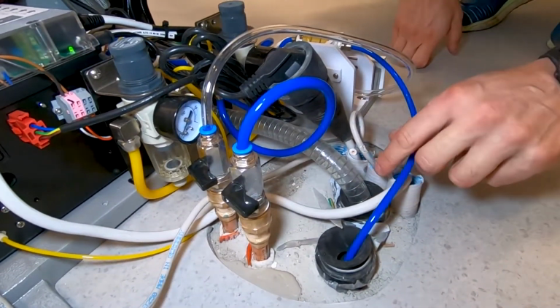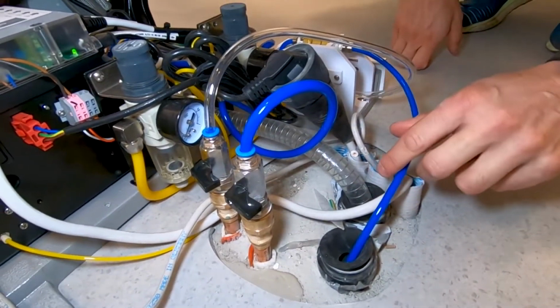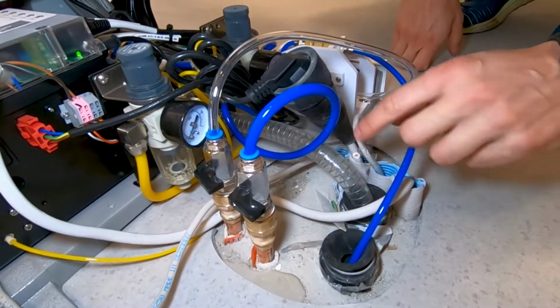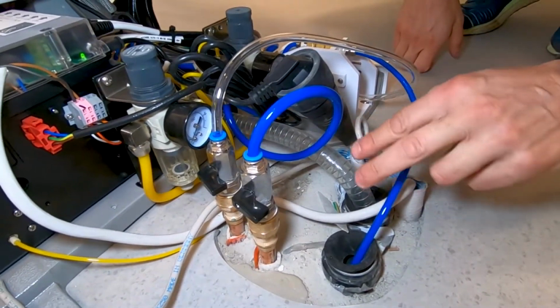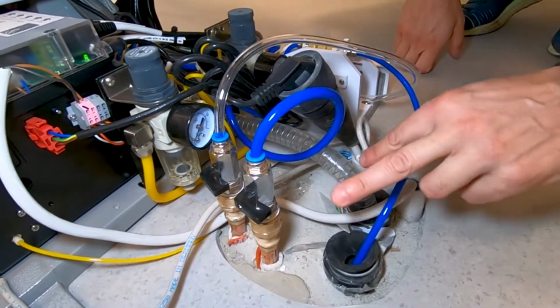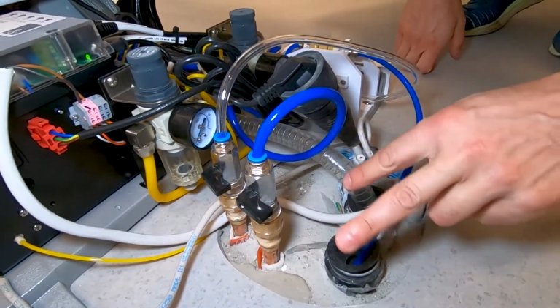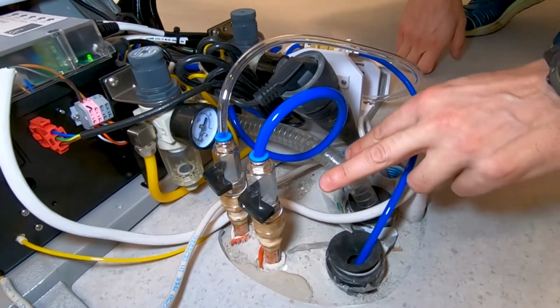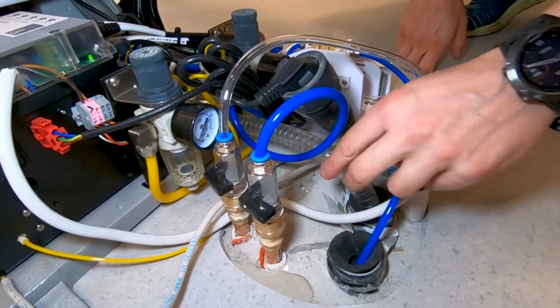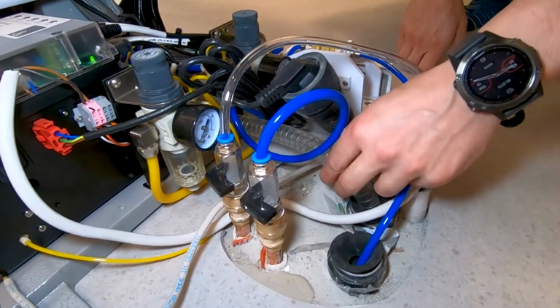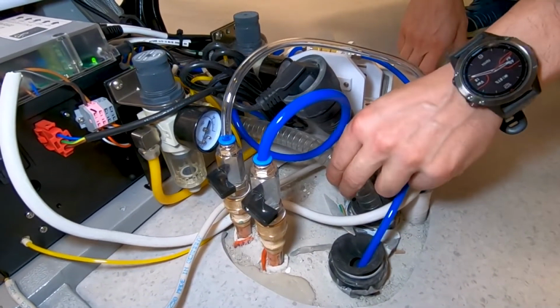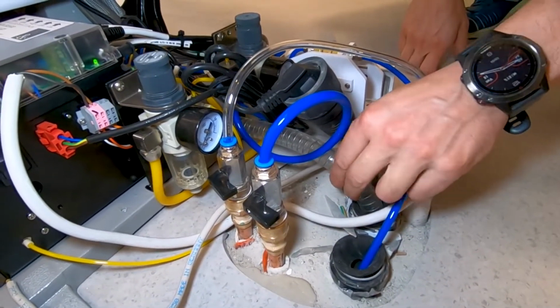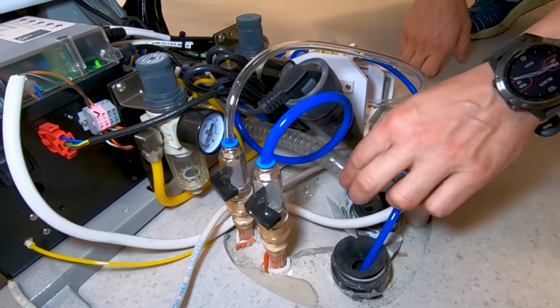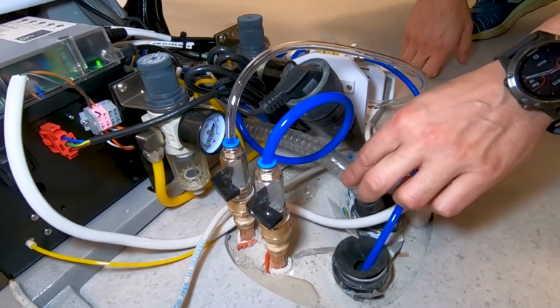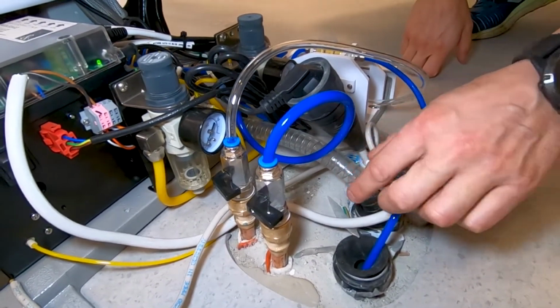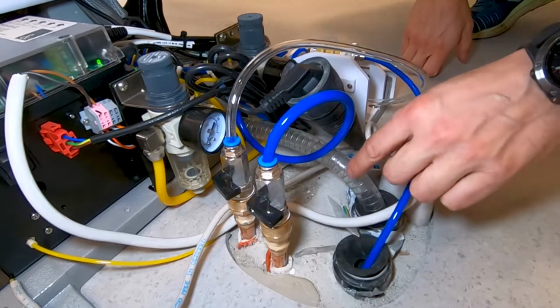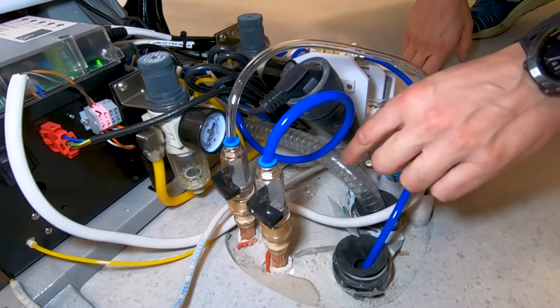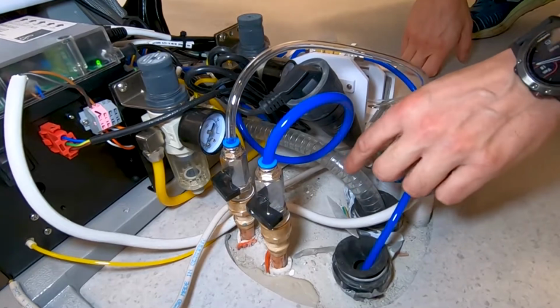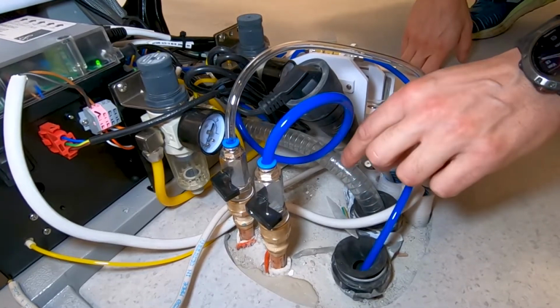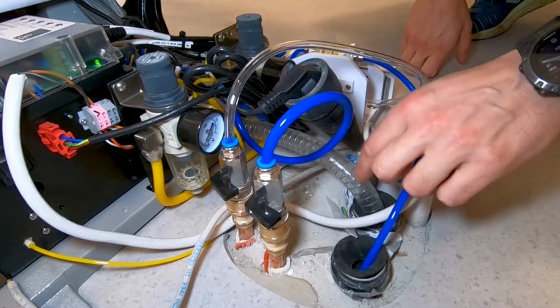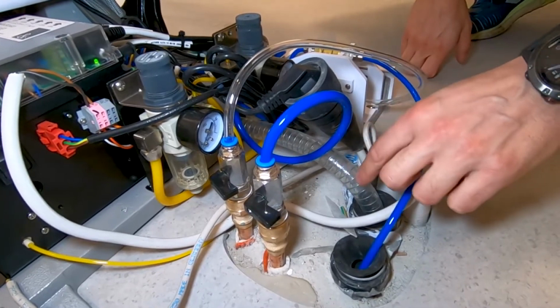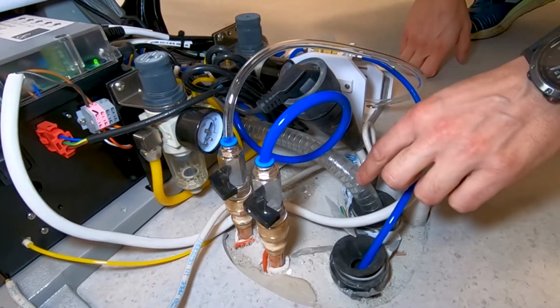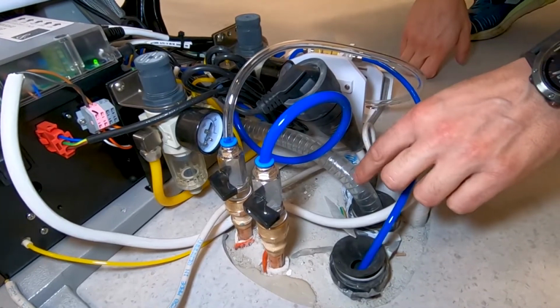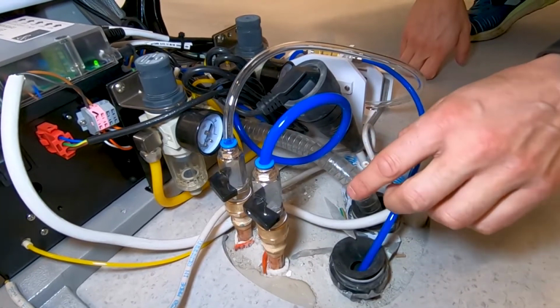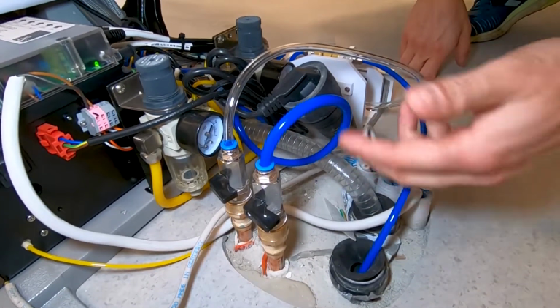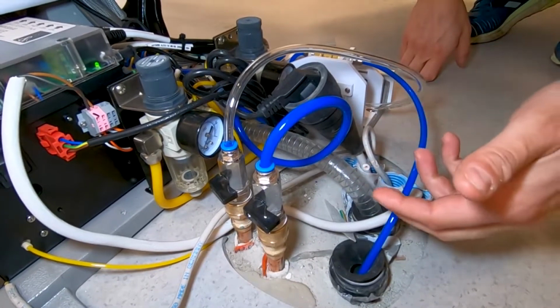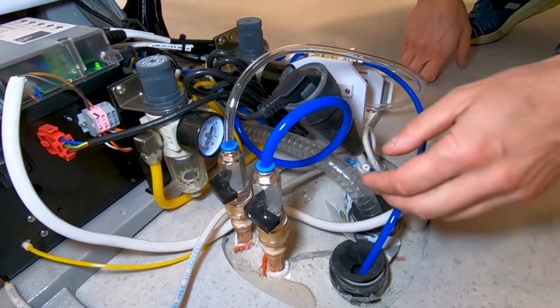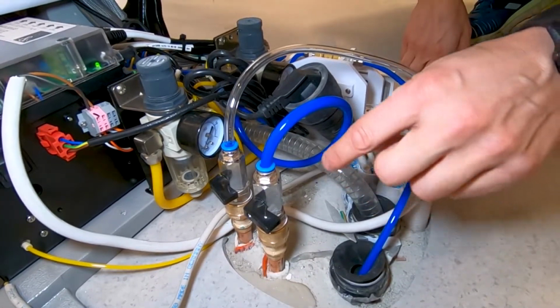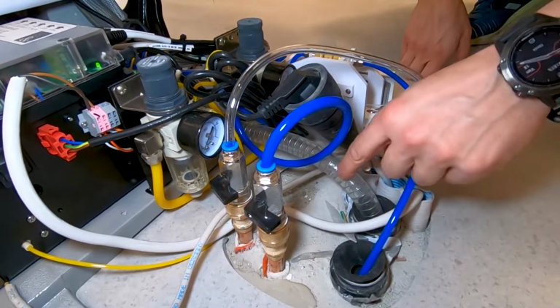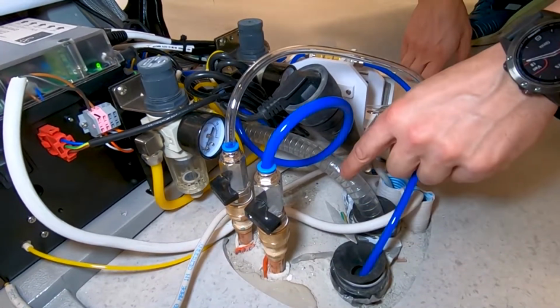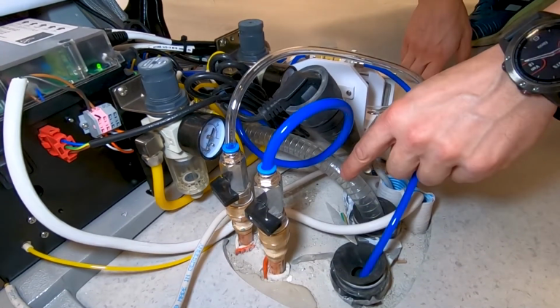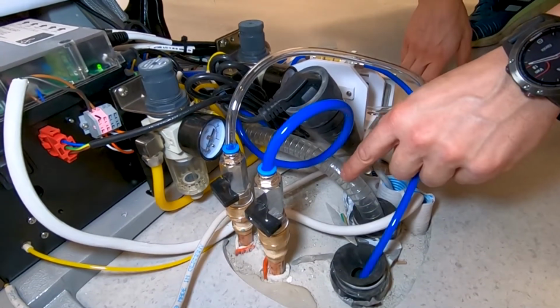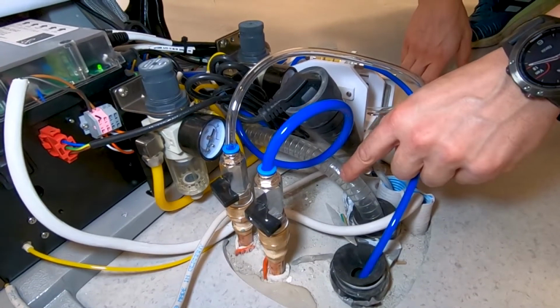As you can see, you don't have two pipes that arrive at the chair base, but you have only the pipe for the suction. So the basin one is already inside here.